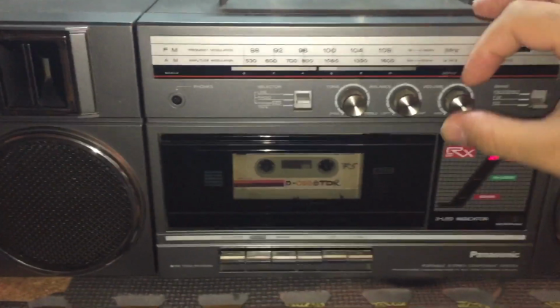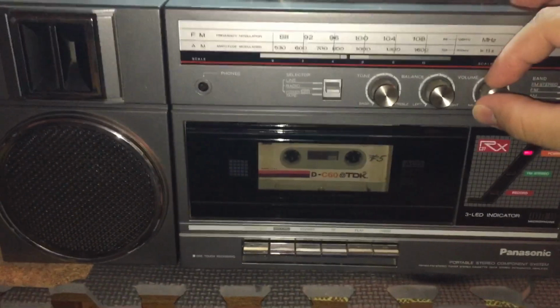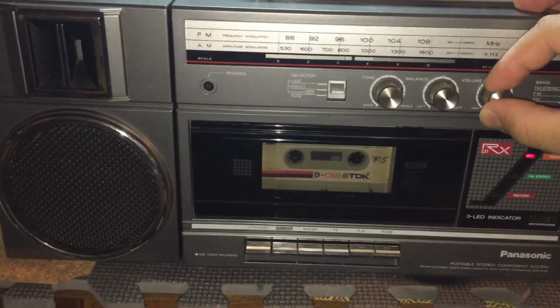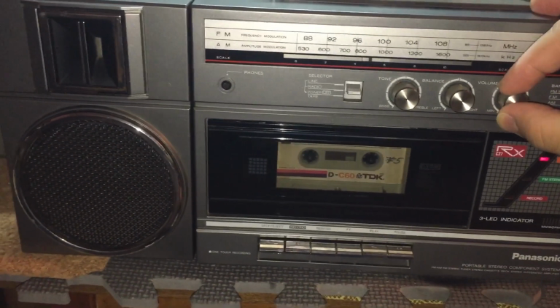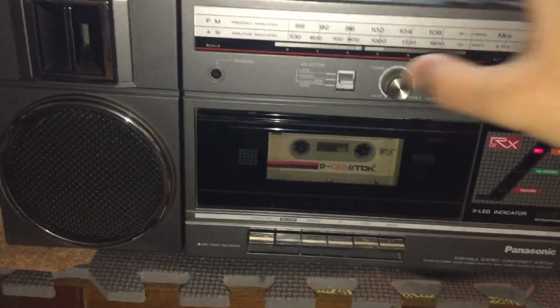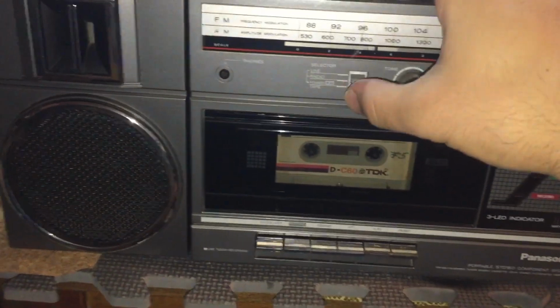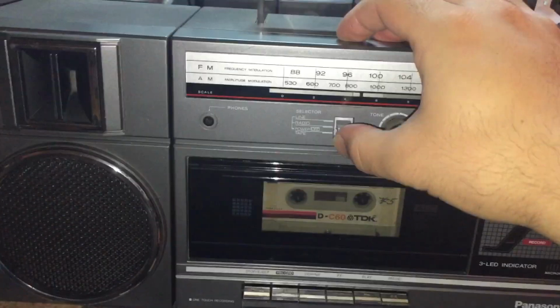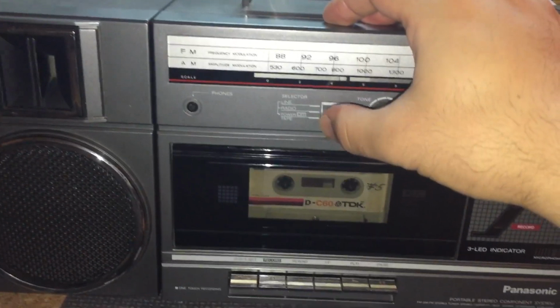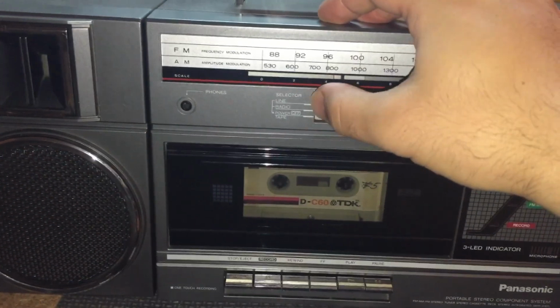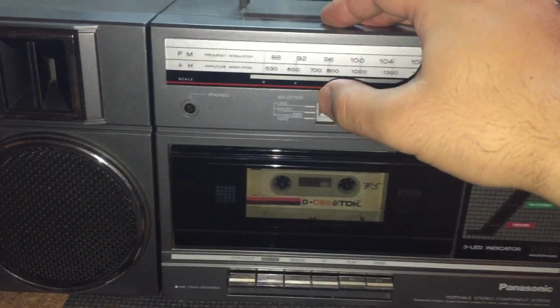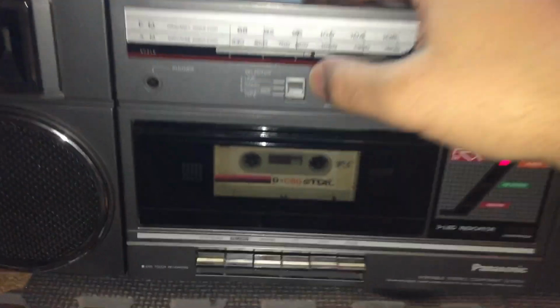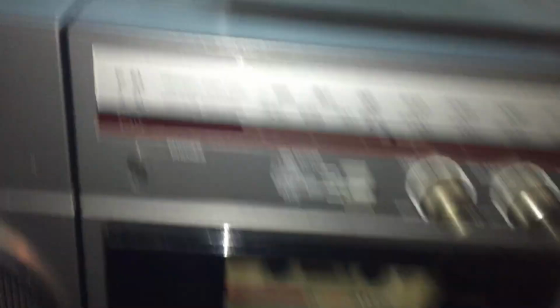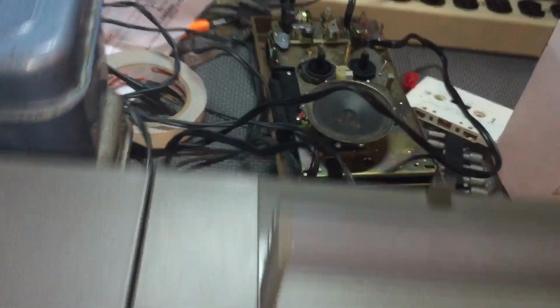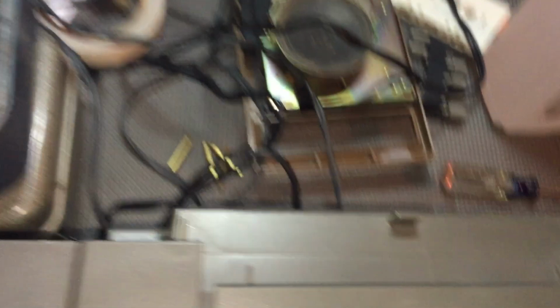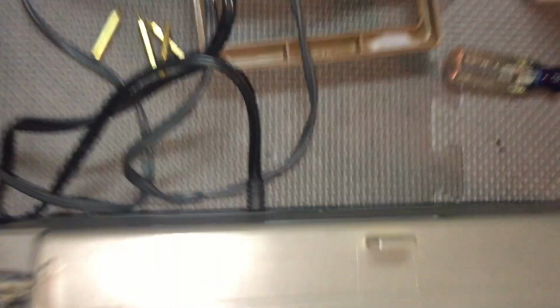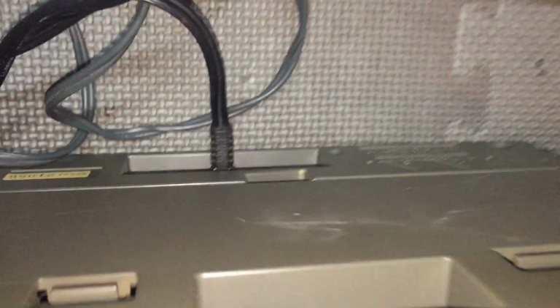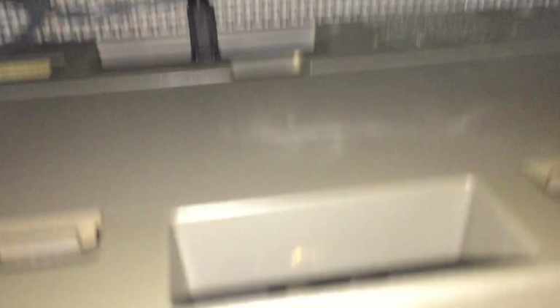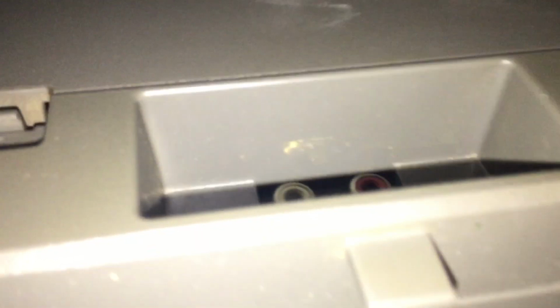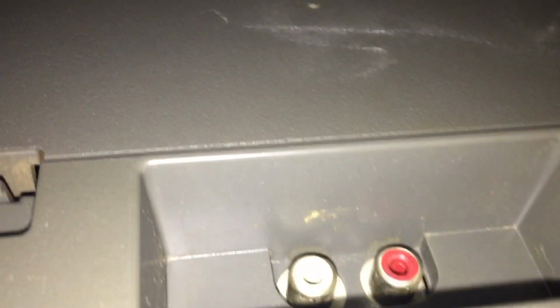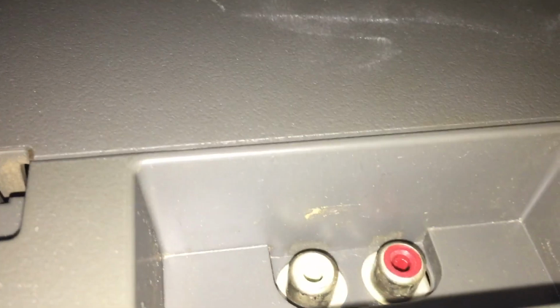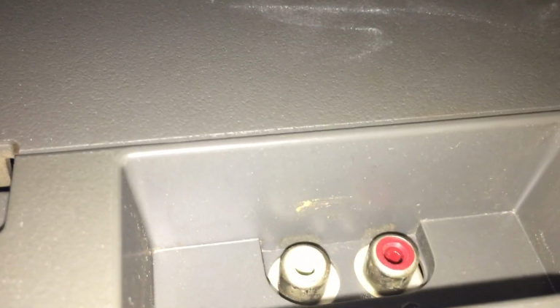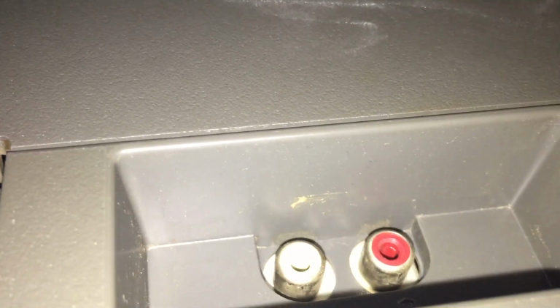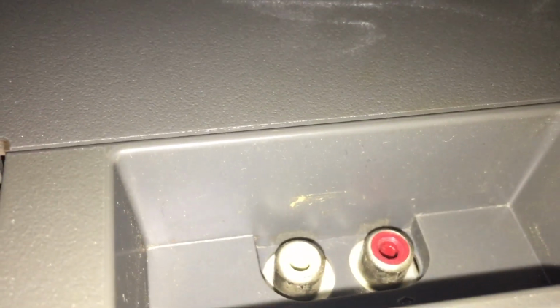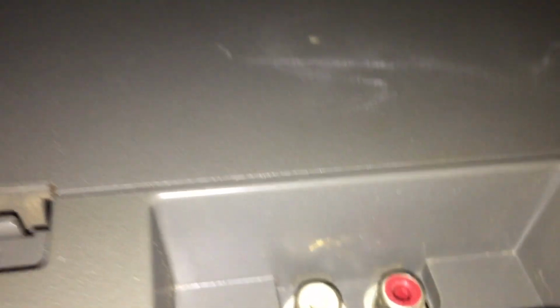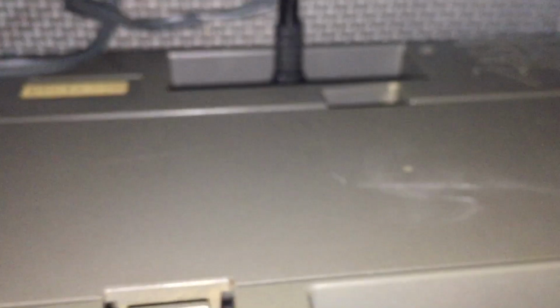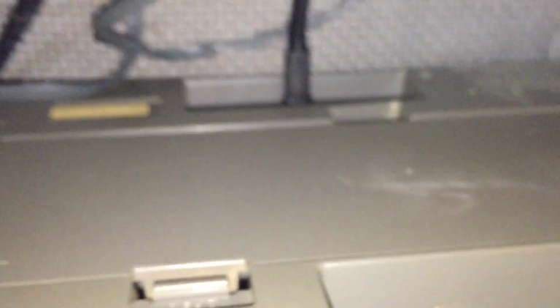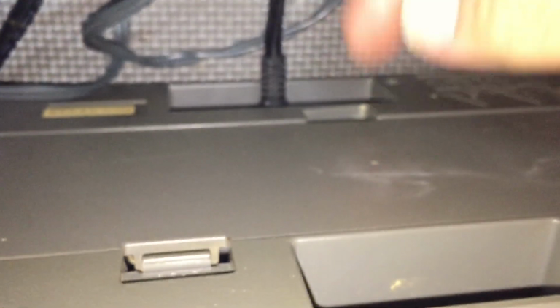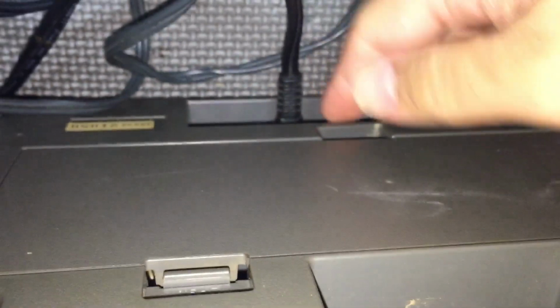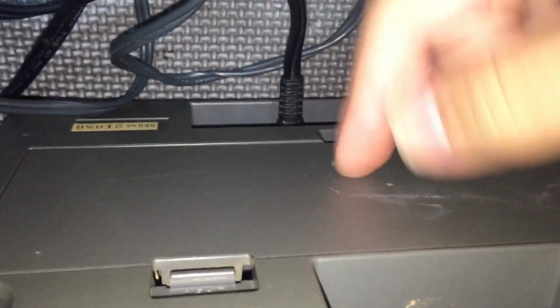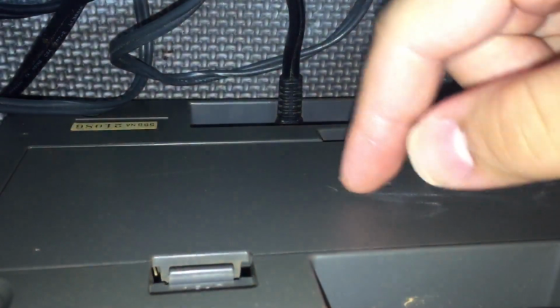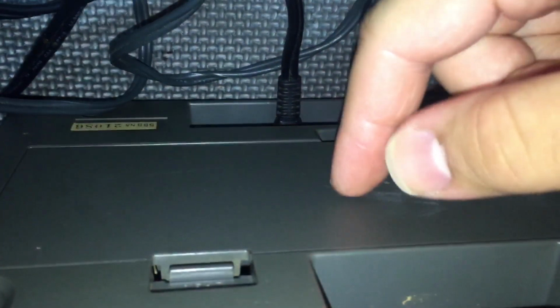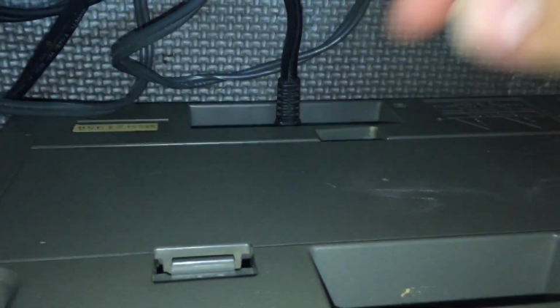The neat thing about this unit is that it has a line input, which is located right over here. And here's your battery compartment.